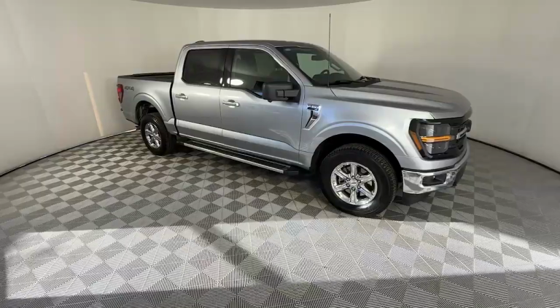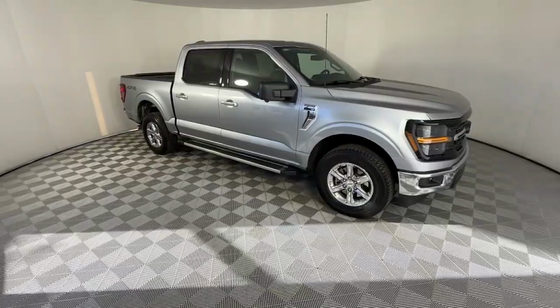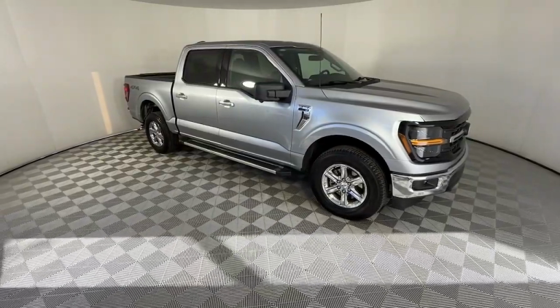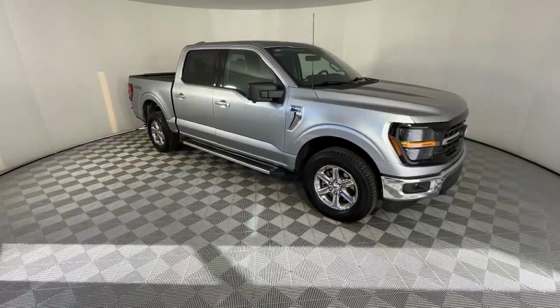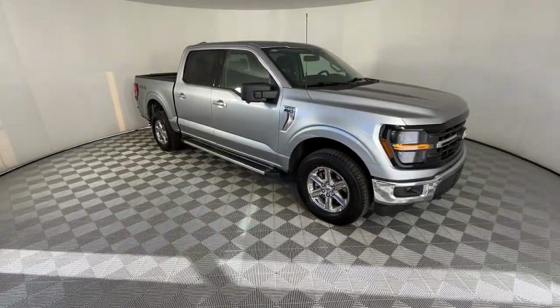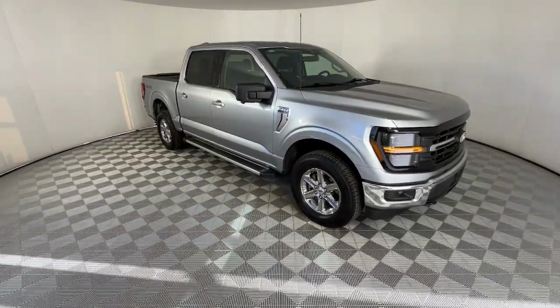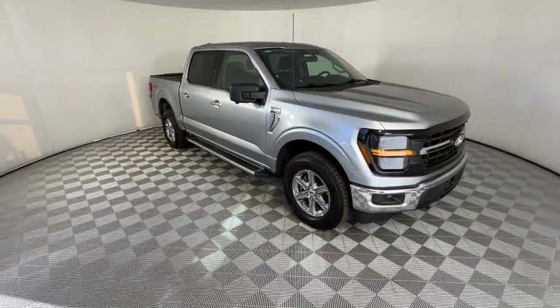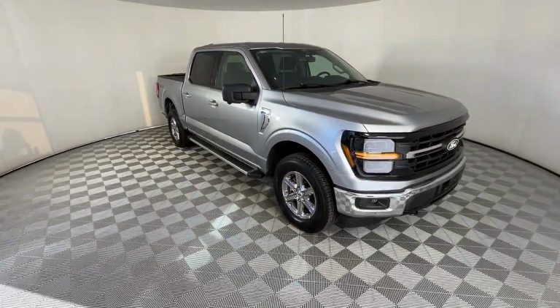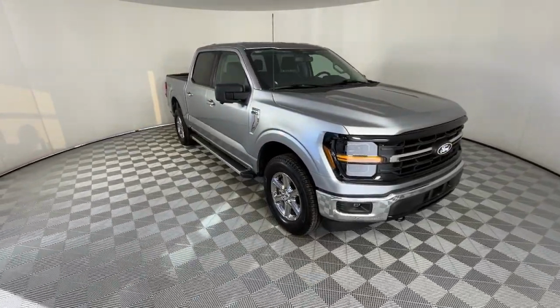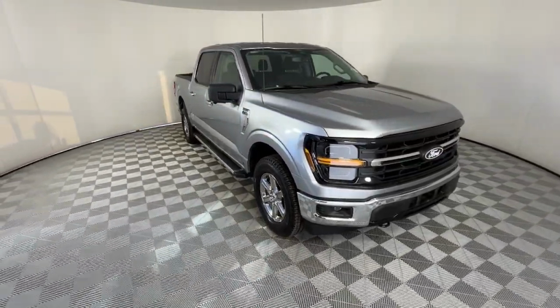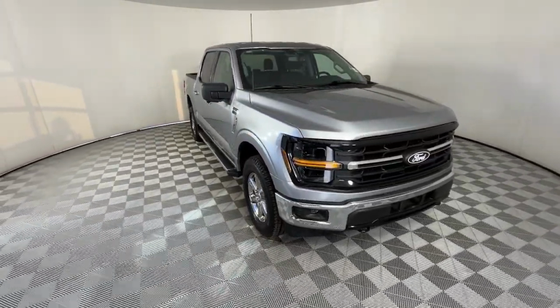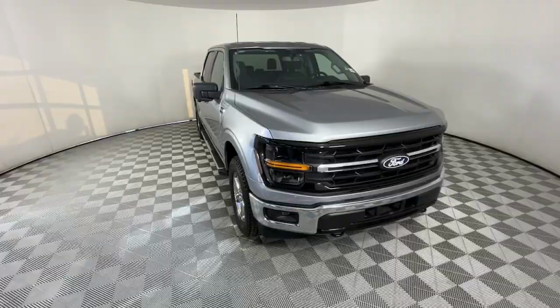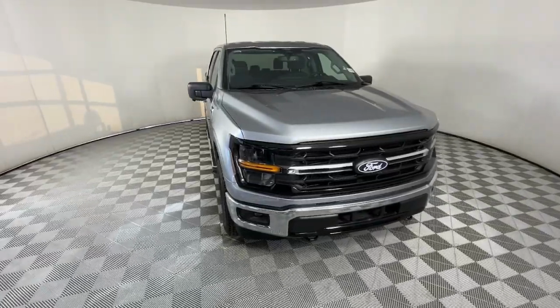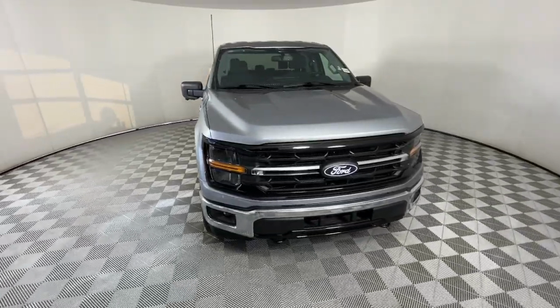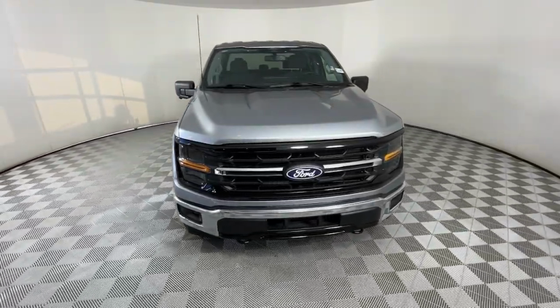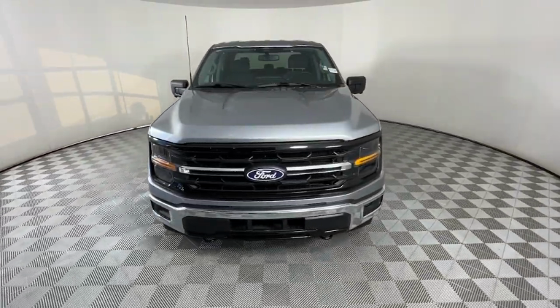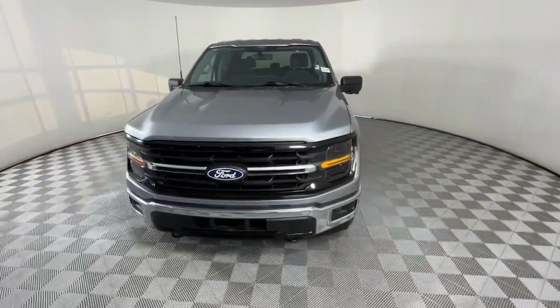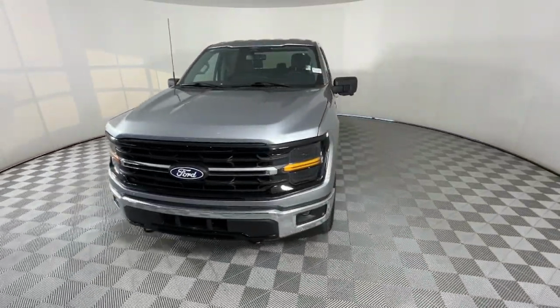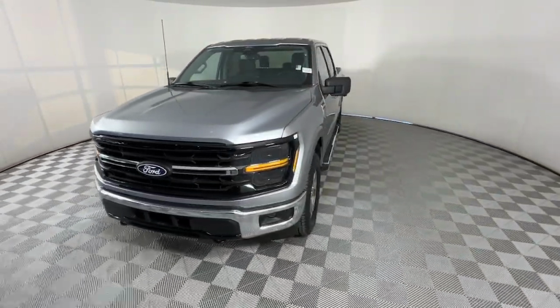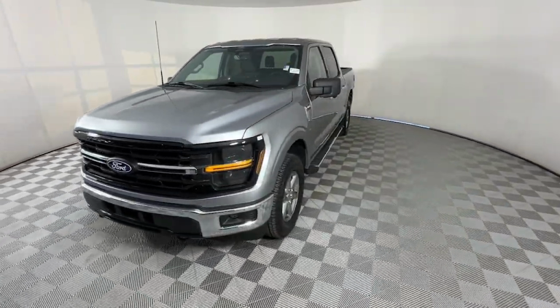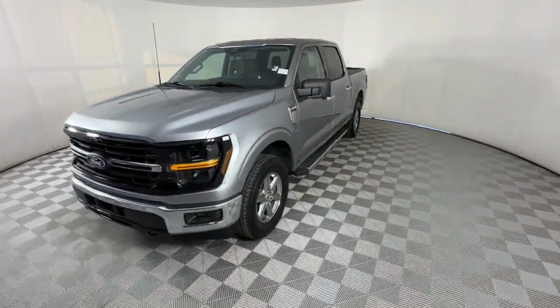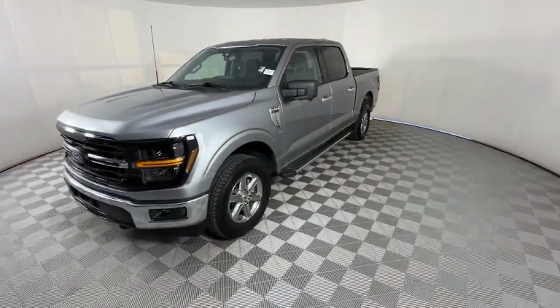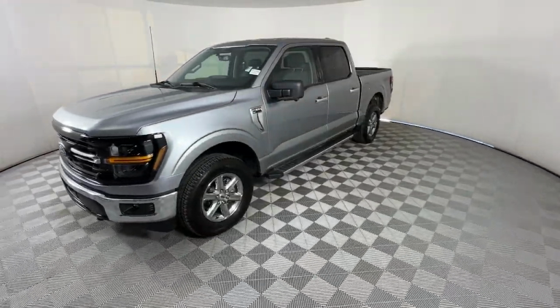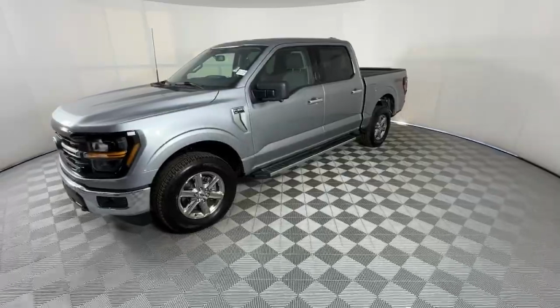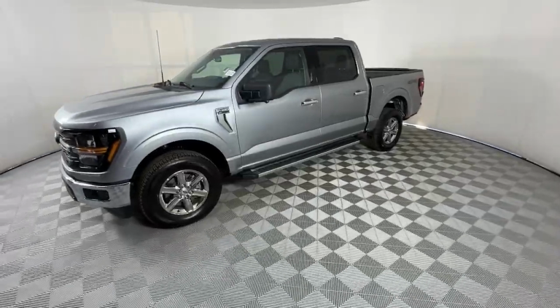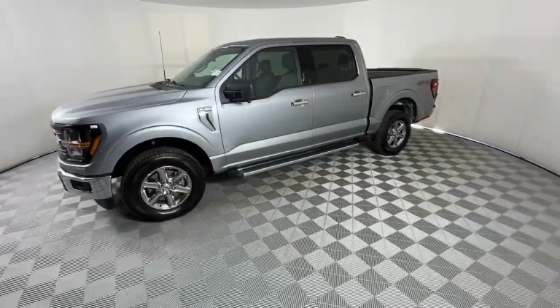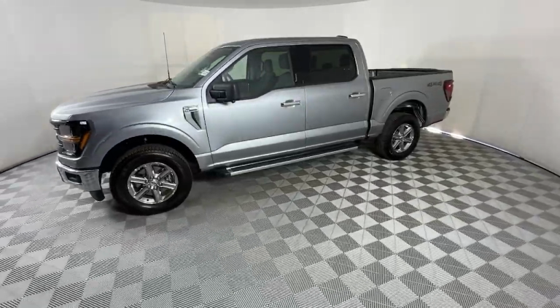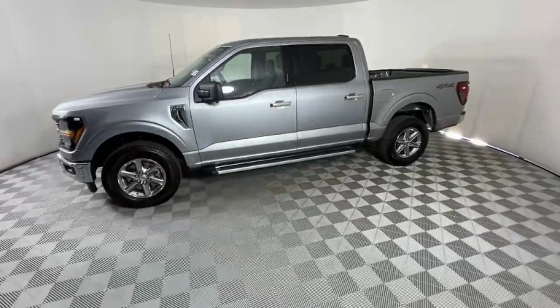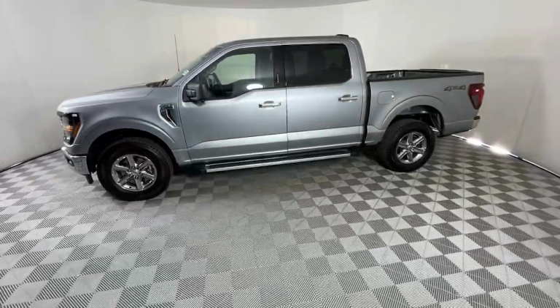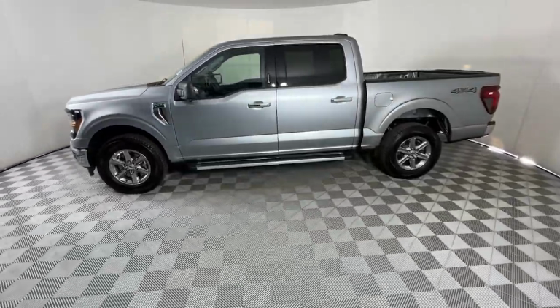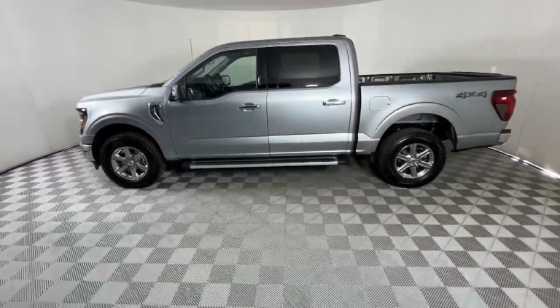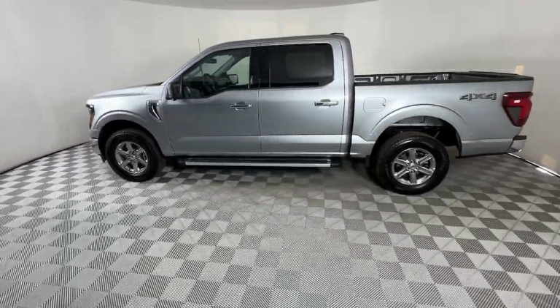Introducing the 2024 Ford F-150. This vehicle is an outstanding buy with fewer than 5,000 miles on the odometer. This rugged F-150 is ready for work, off-roading, or a little R&R.